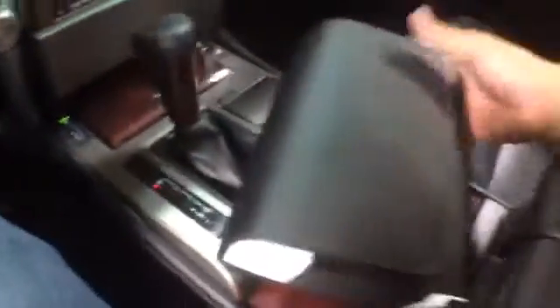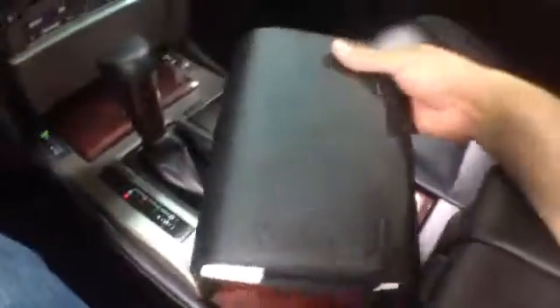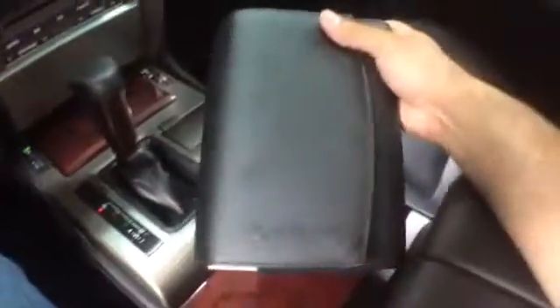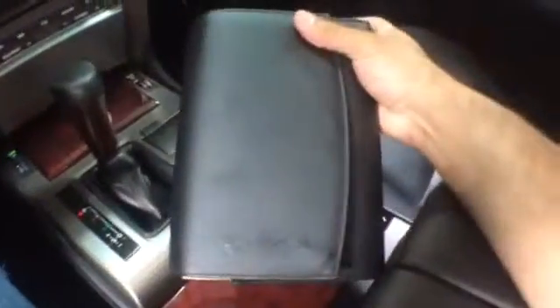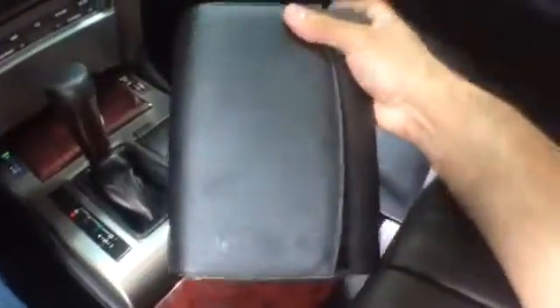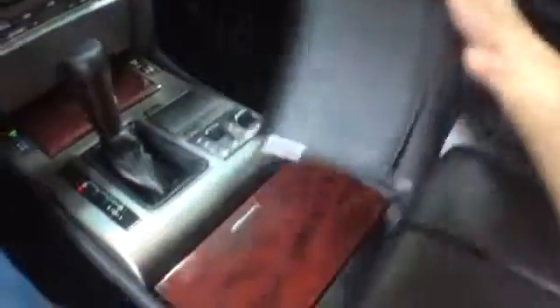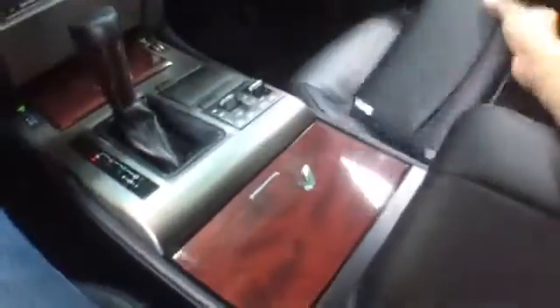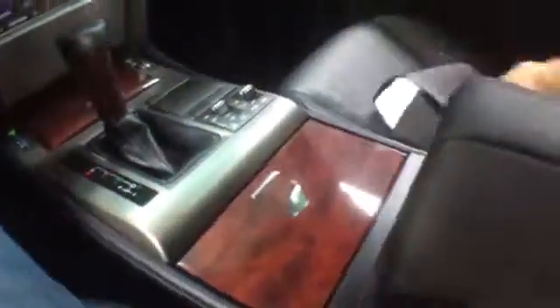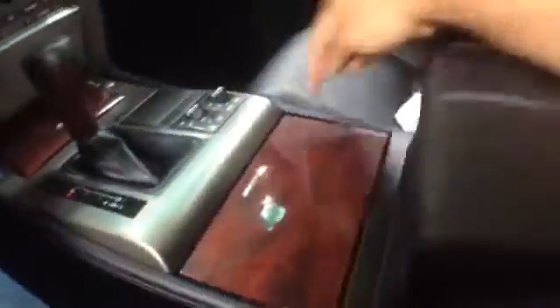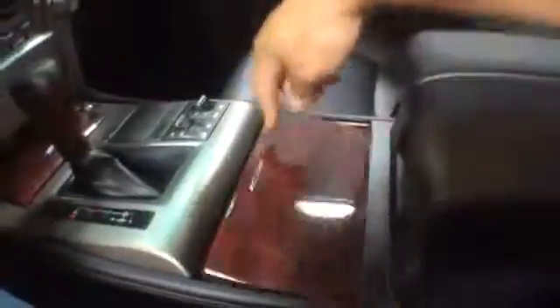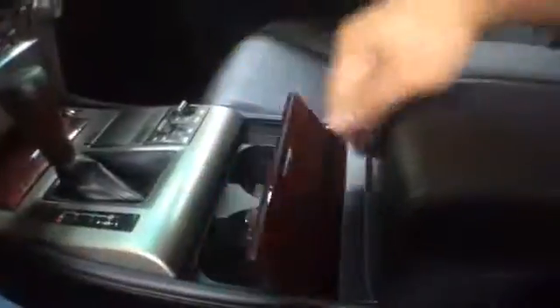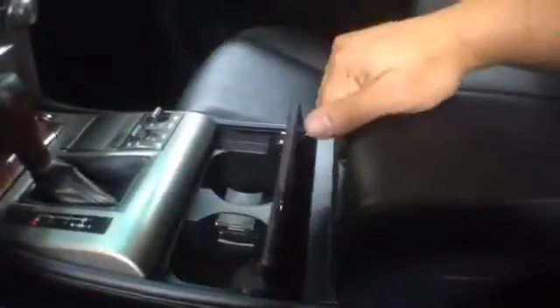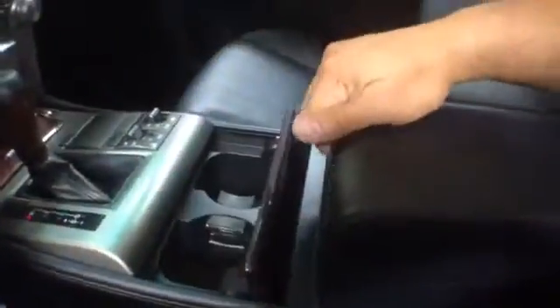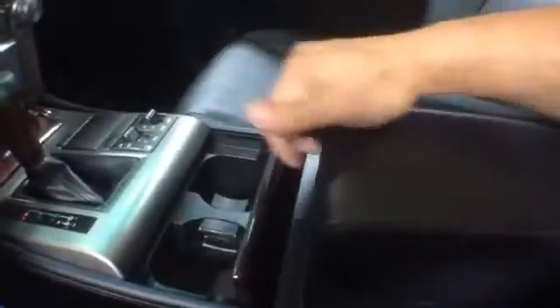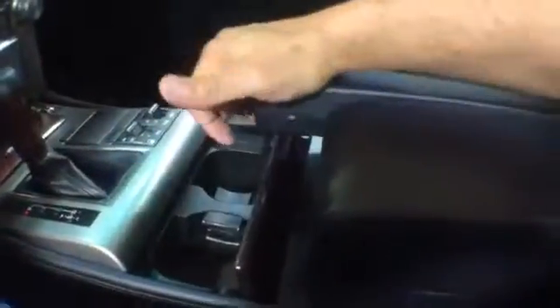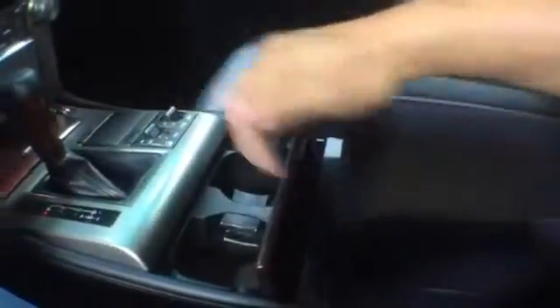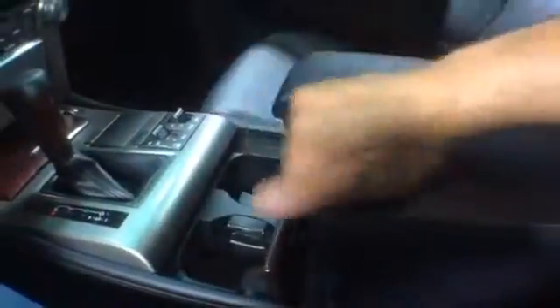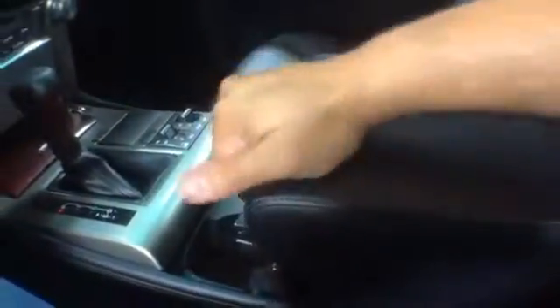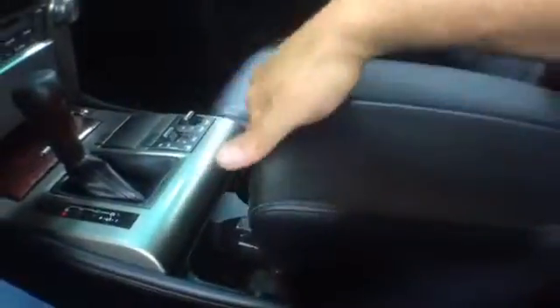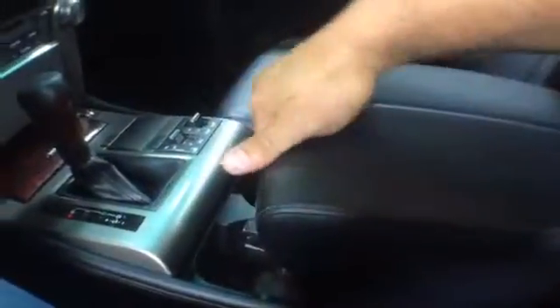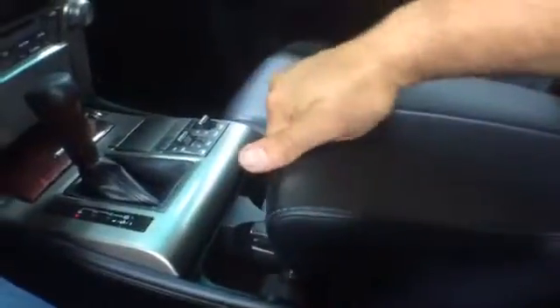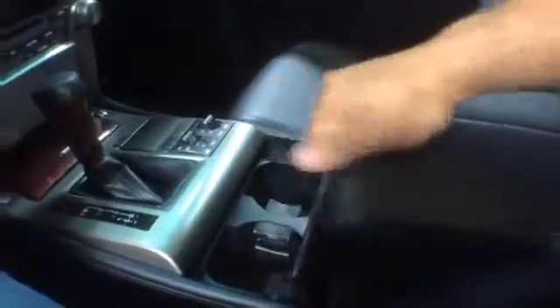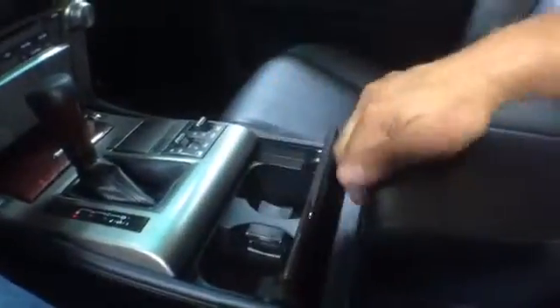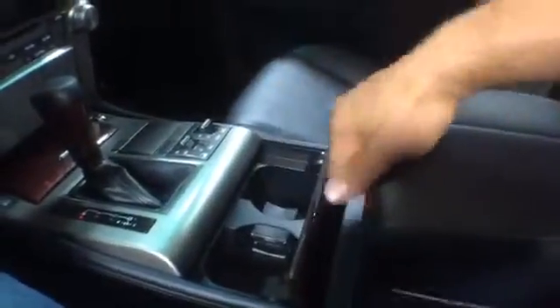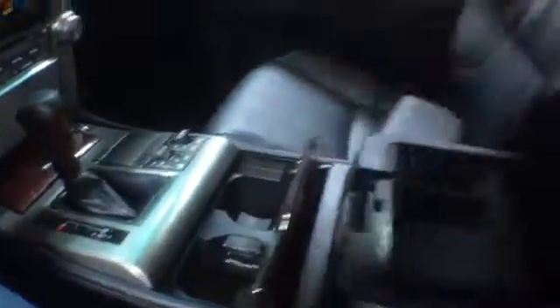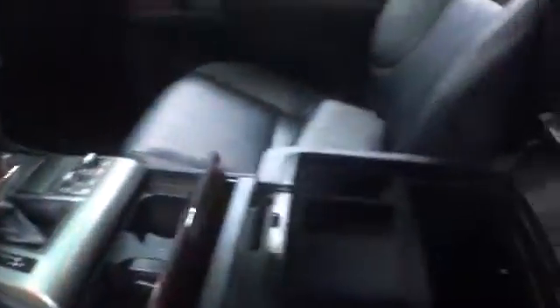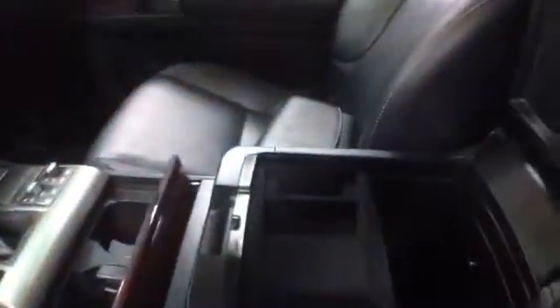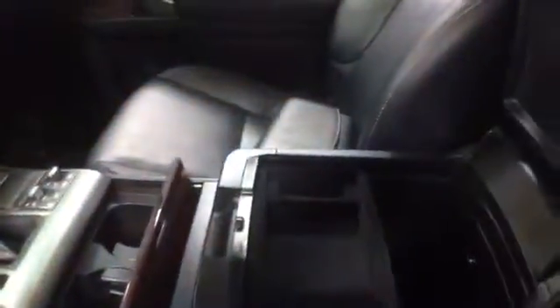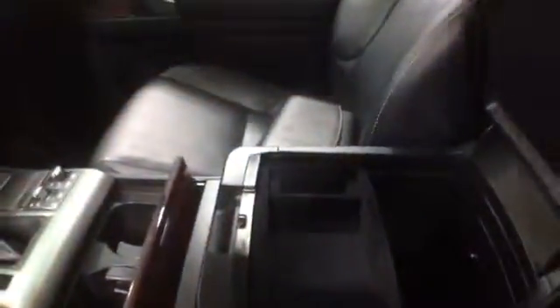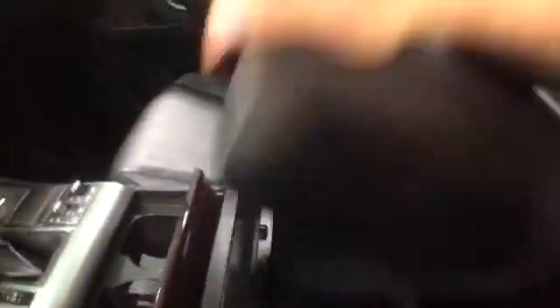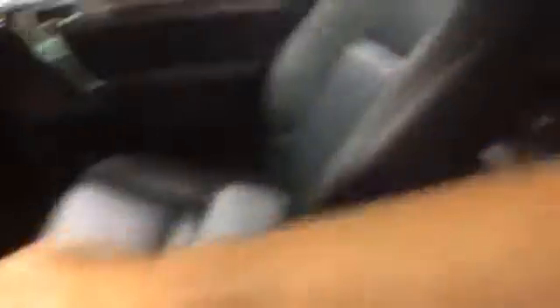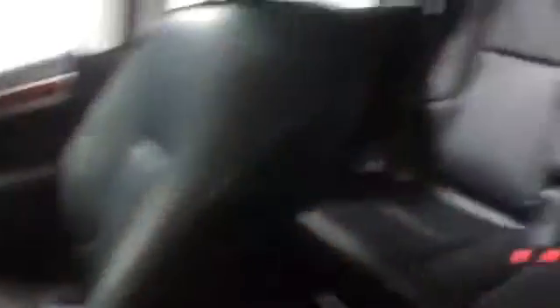It includes the owner's manual. You can see the wood trim over the cup holder. There's storage in the armrest. Total space for seven, and there is a third row.